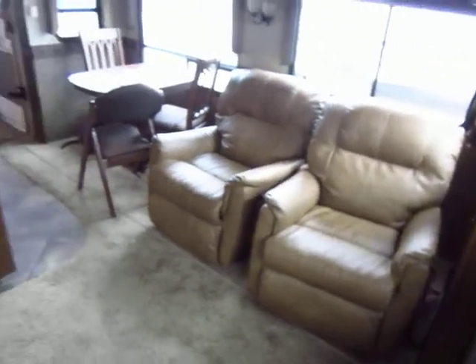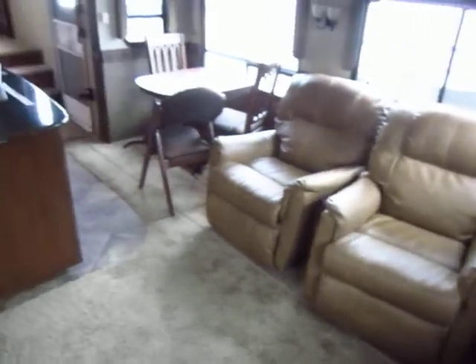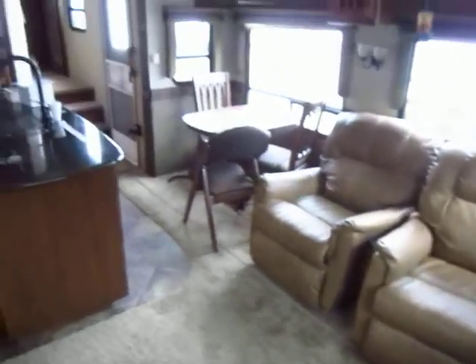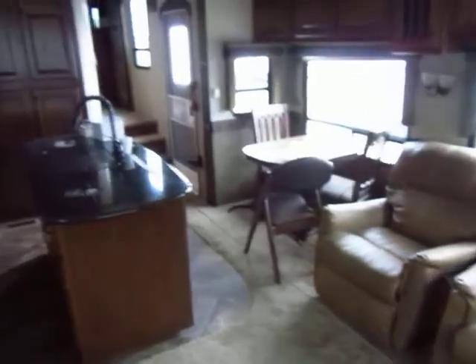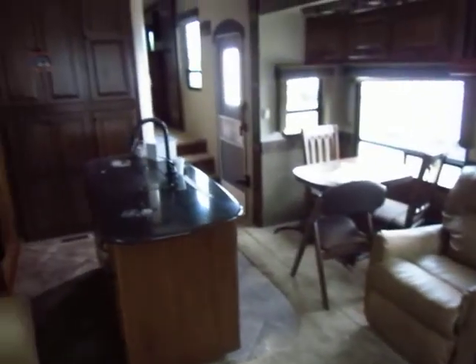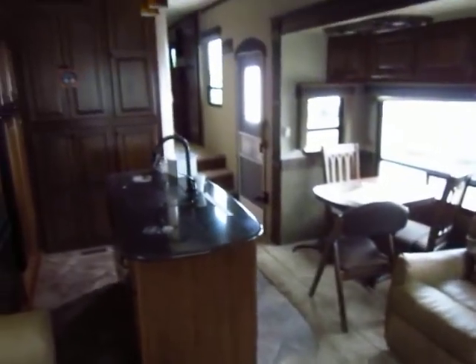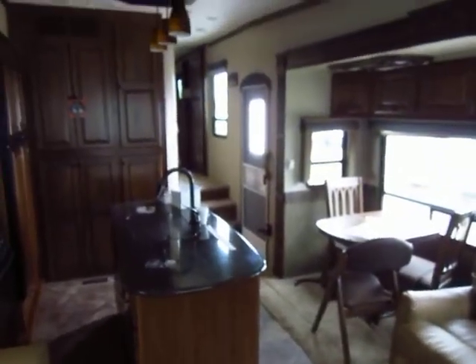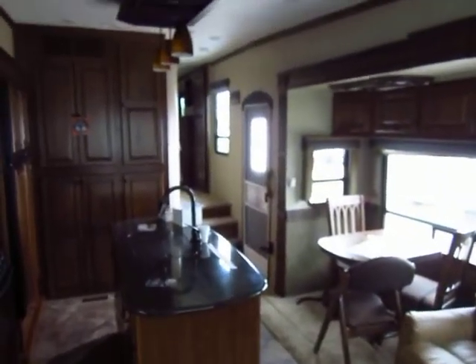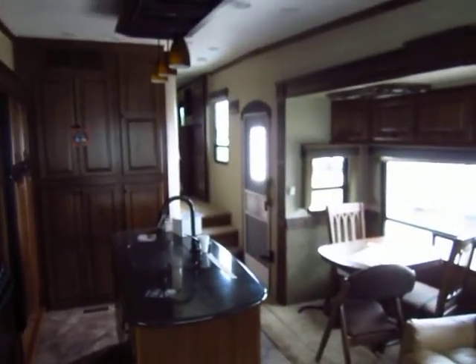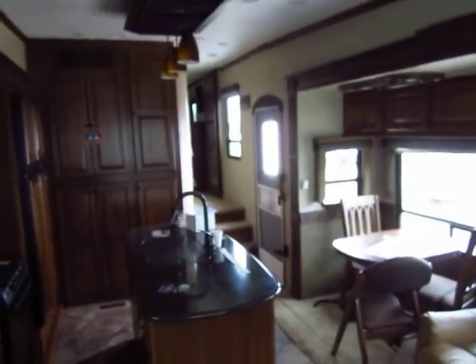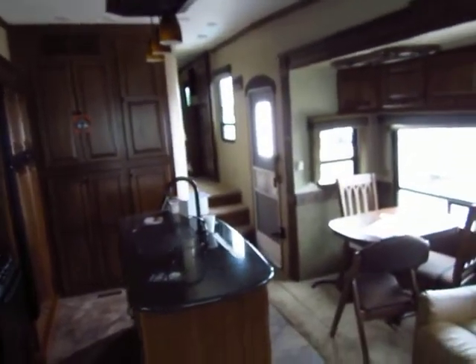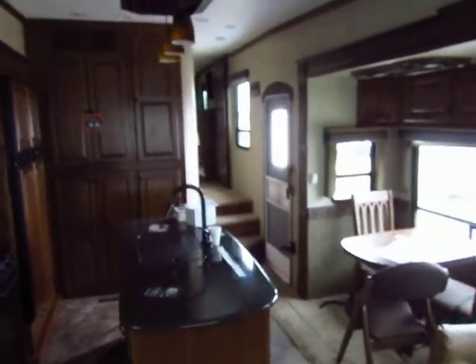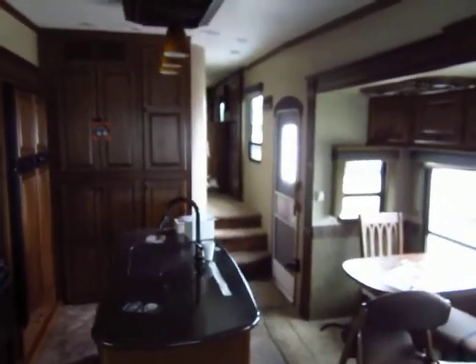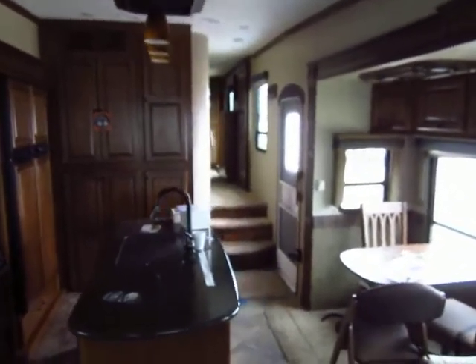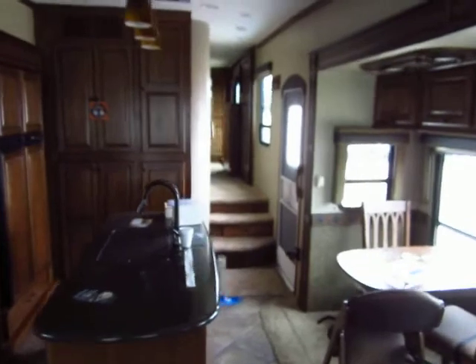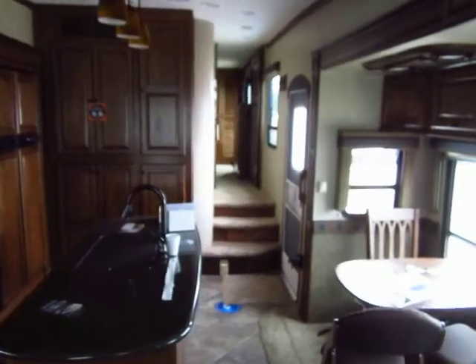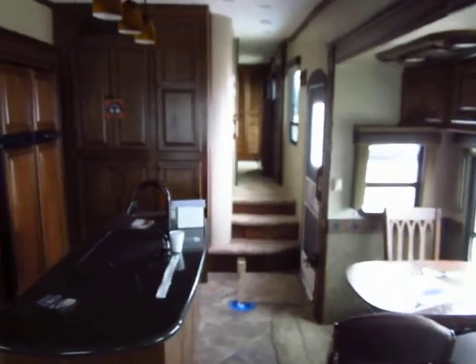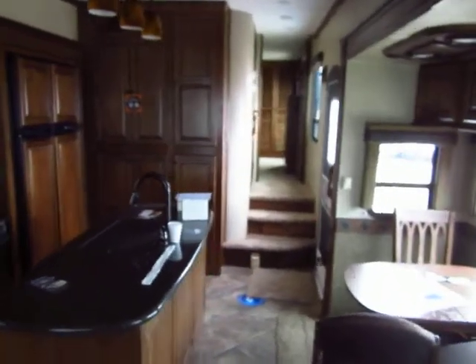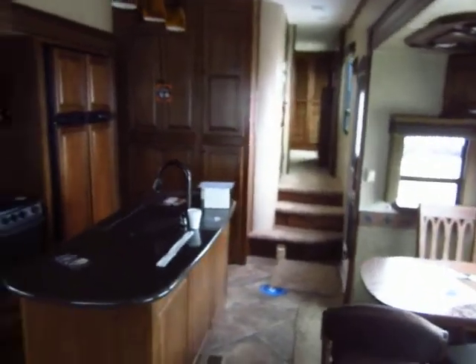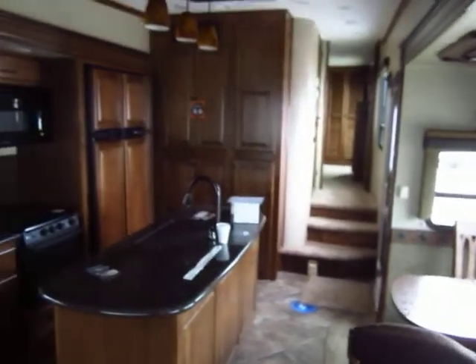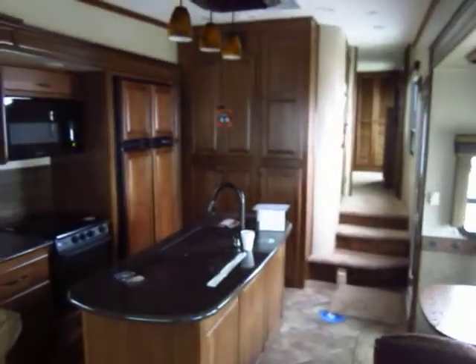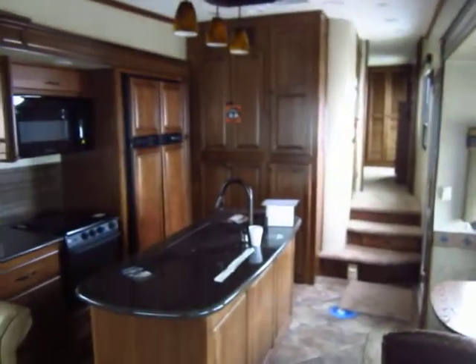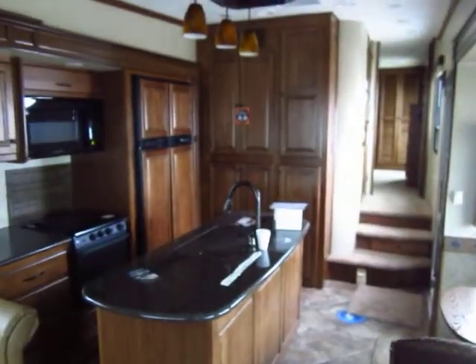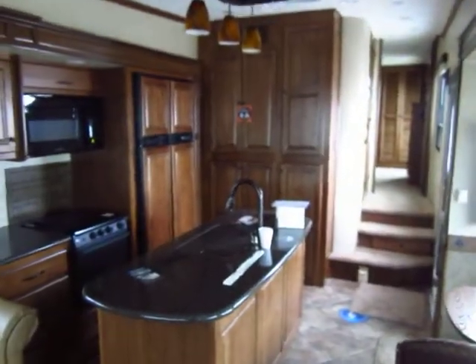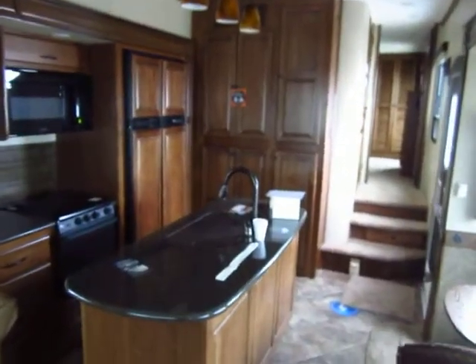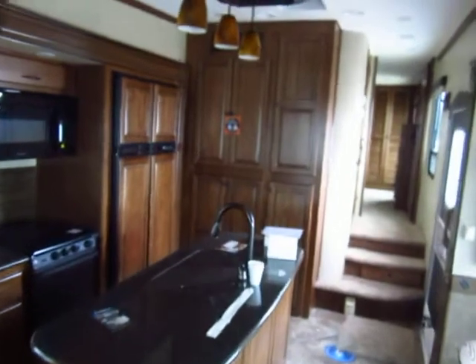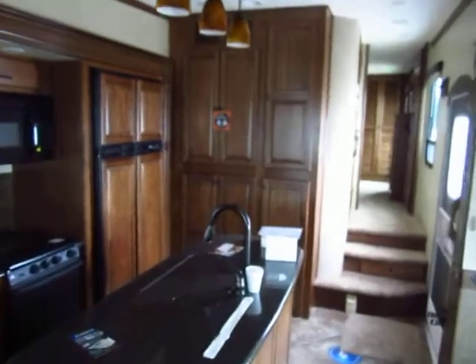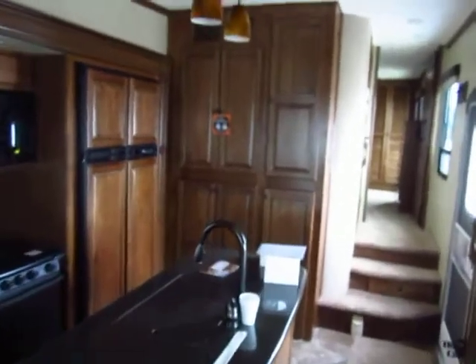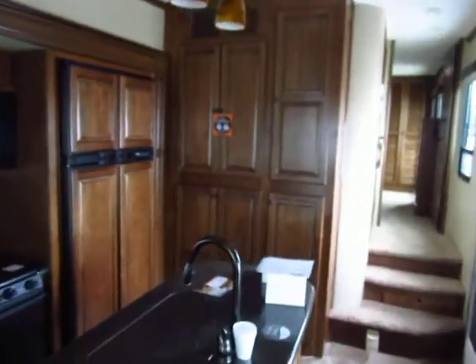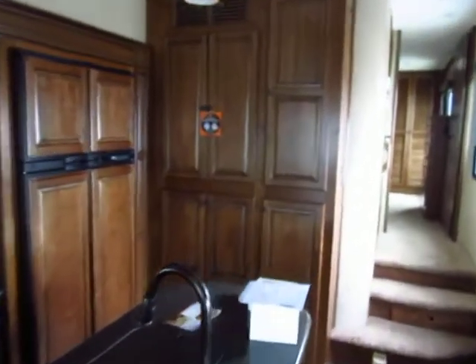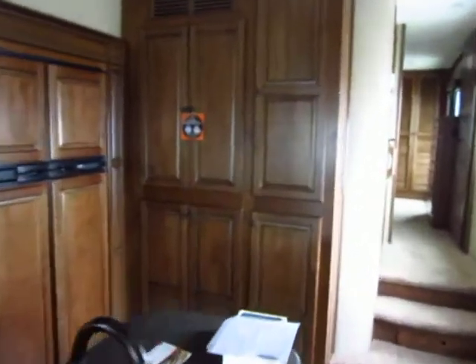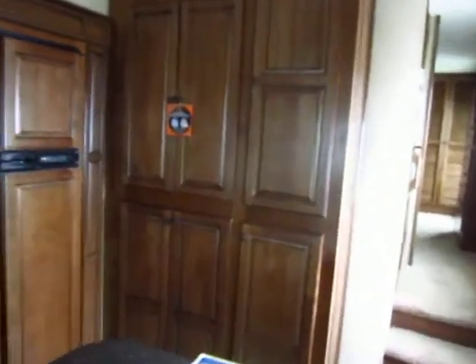Standard in the living room is the 15,000 BTU air conditioner. This is a 50-amp service unit and you can add a second air conditioner if you'd like. I love the cabinet system in this — I've got to show you this, there's a deceptively large amount of storage going on here.